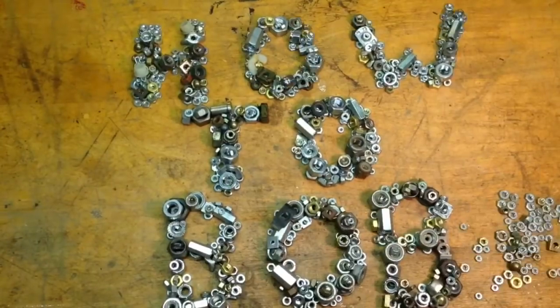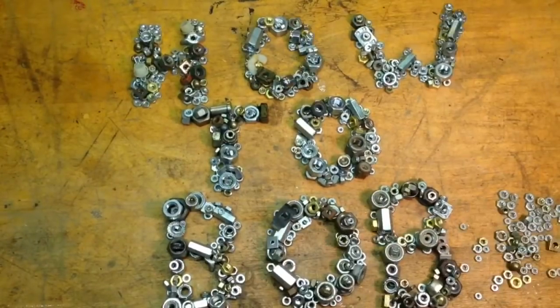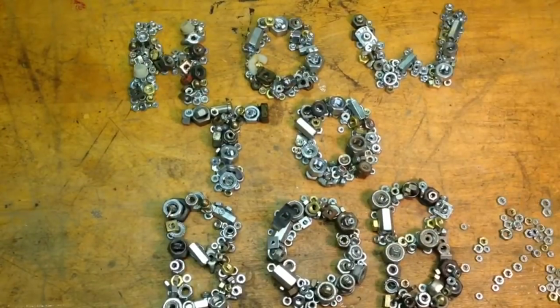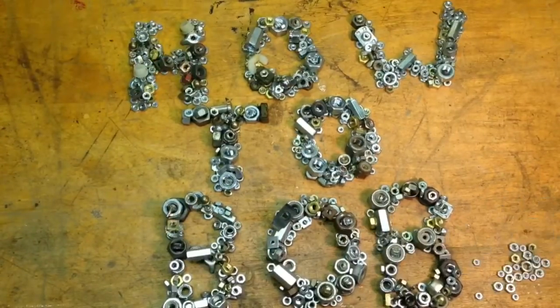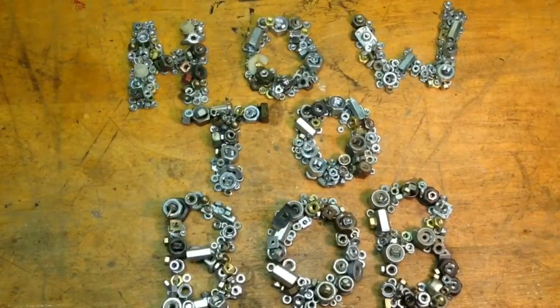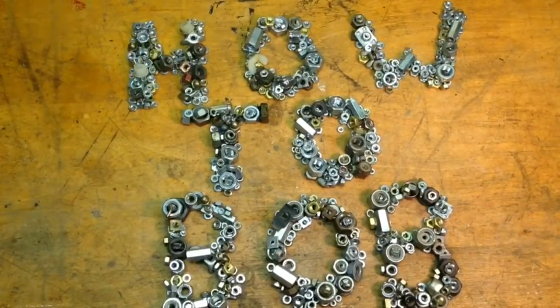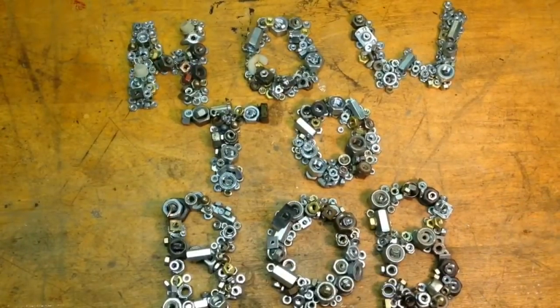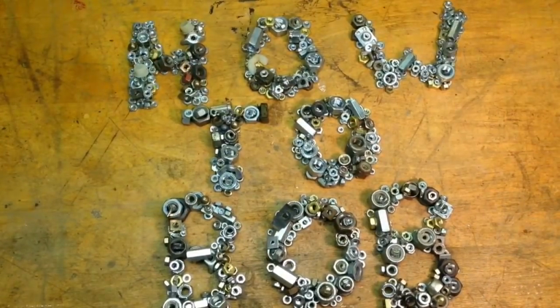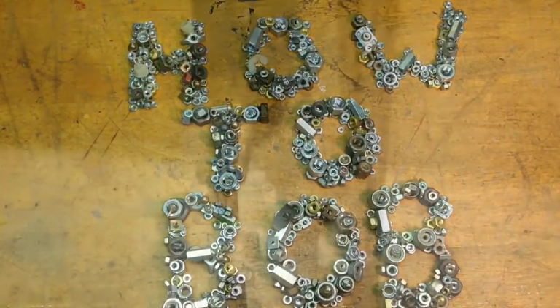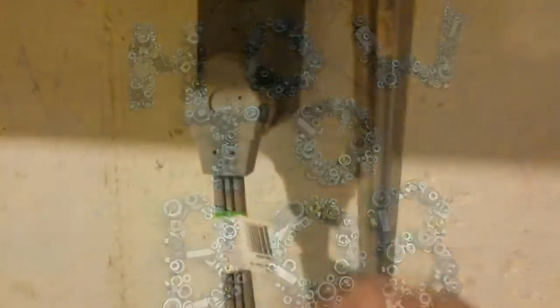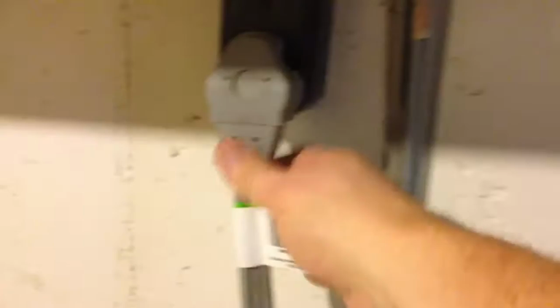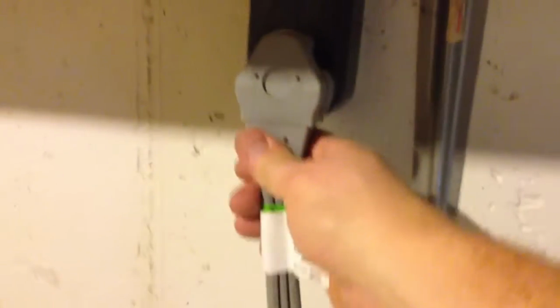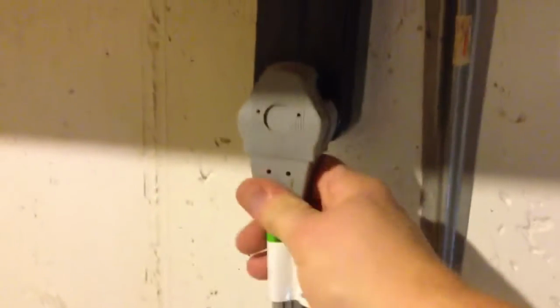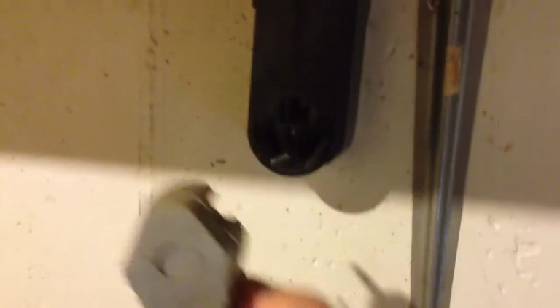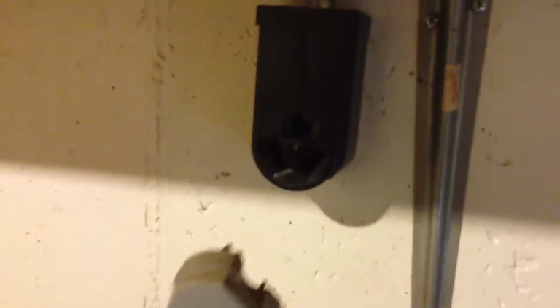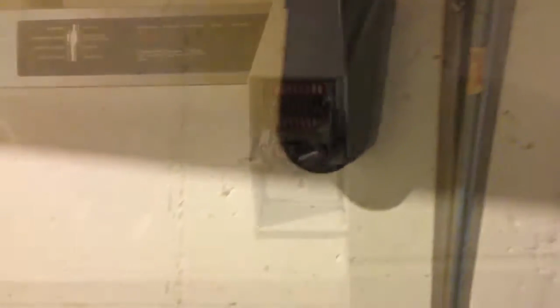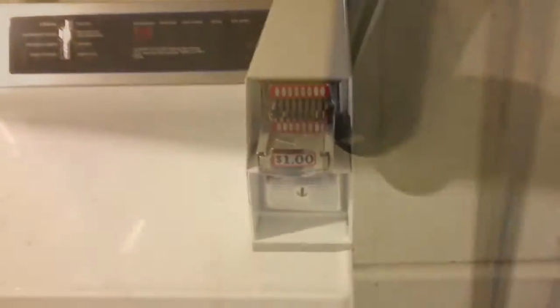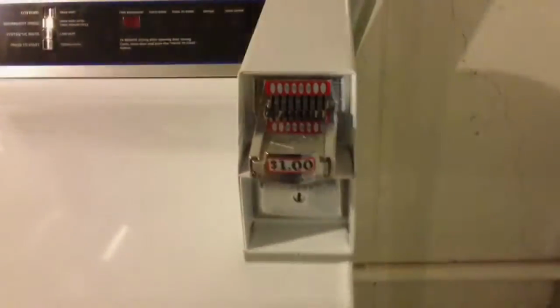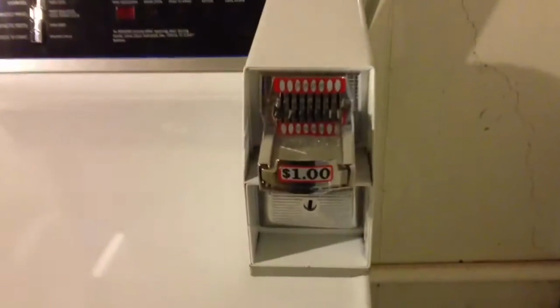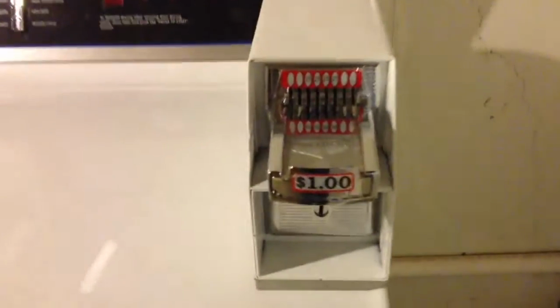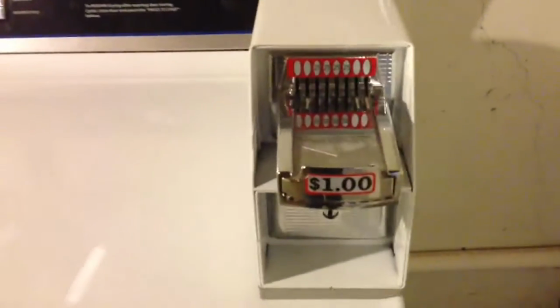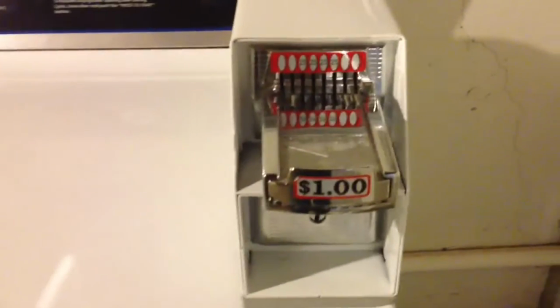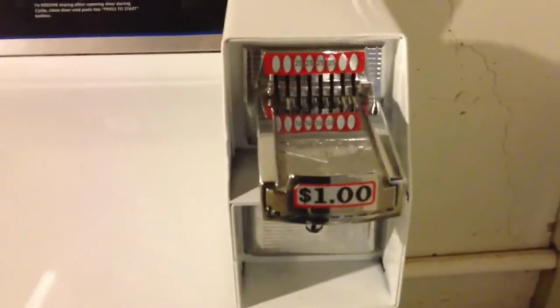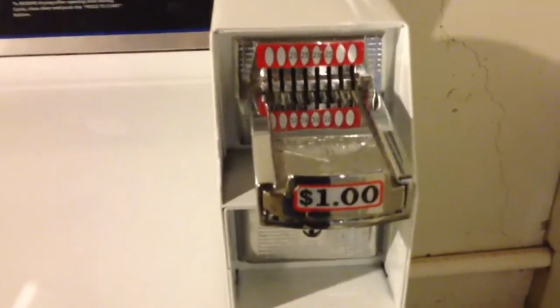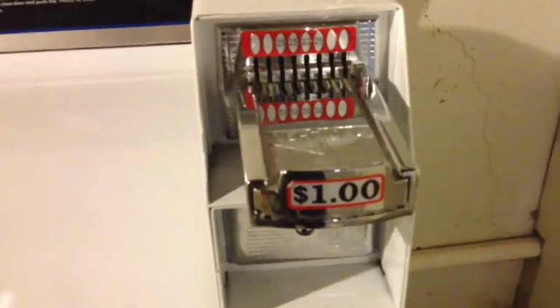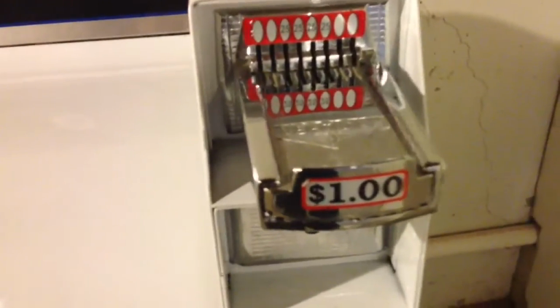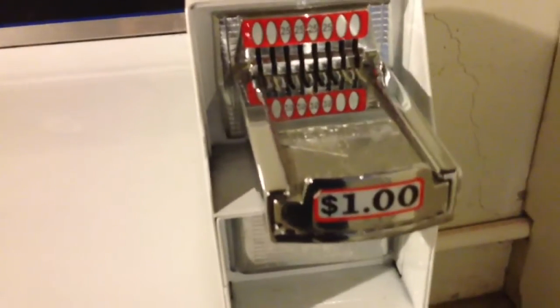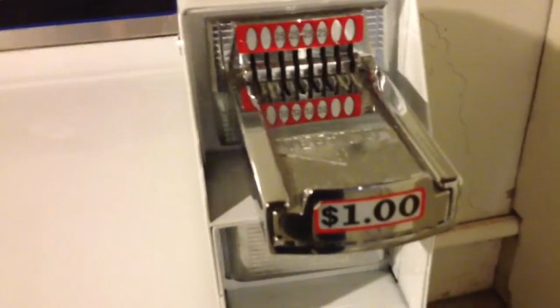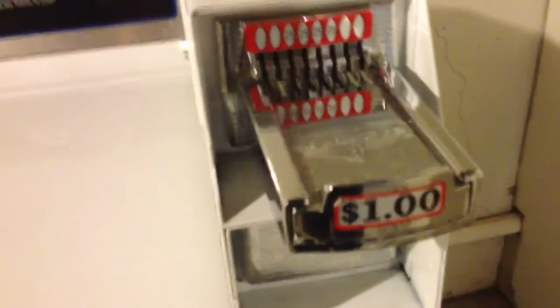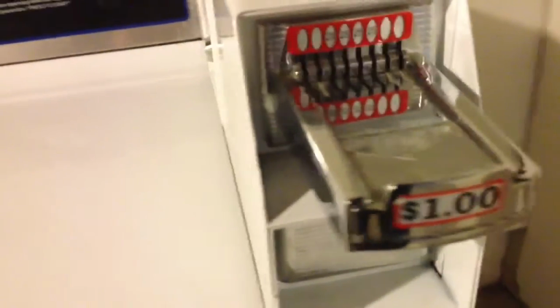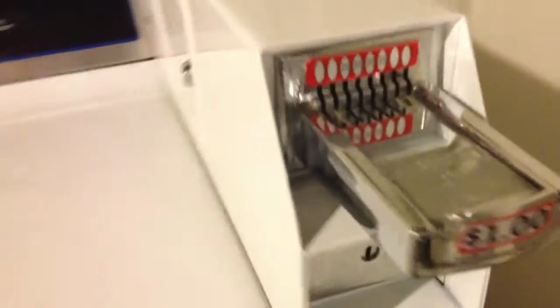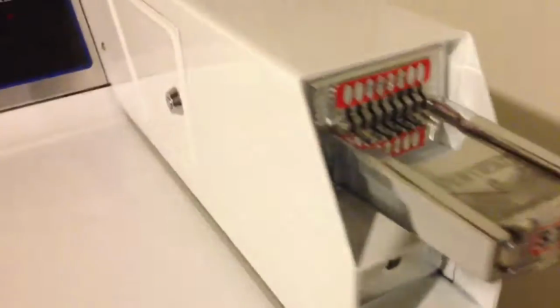The first thing we want to do always is unplug the unit from the wall for safety. This is the change acceptor here, and you can see it's set at a dollar.